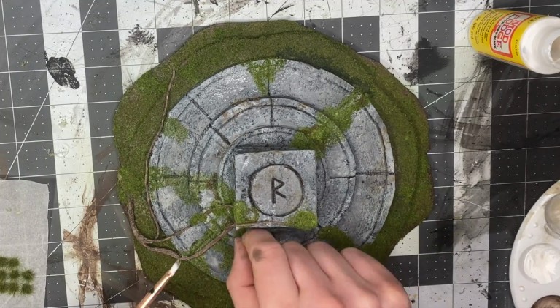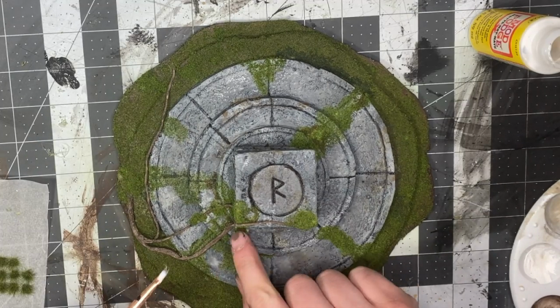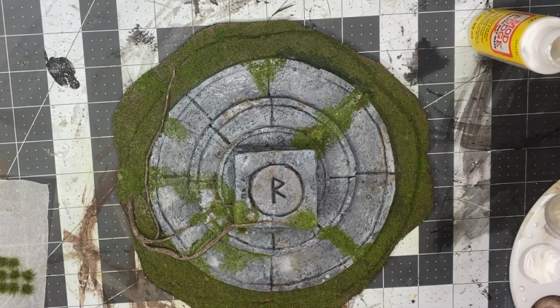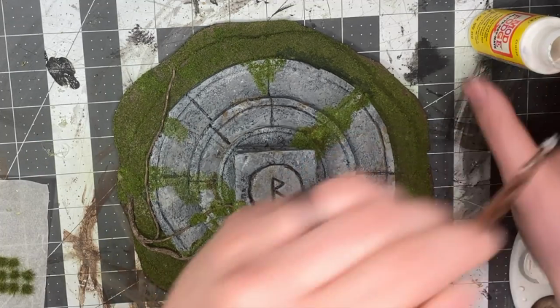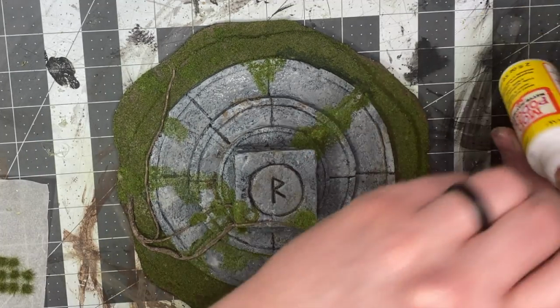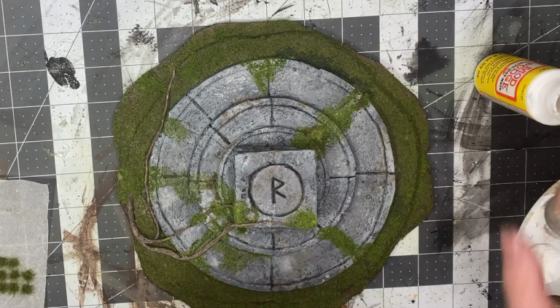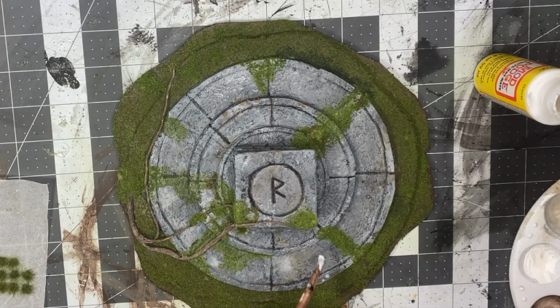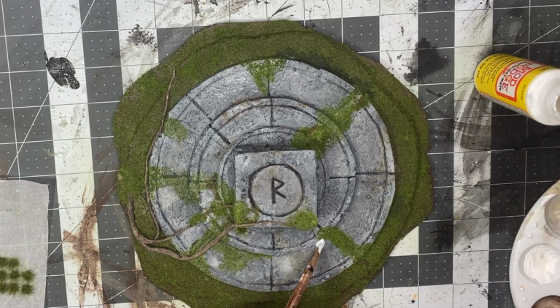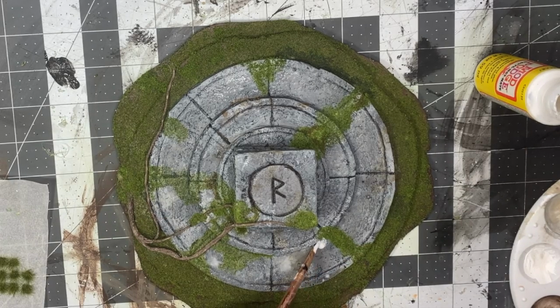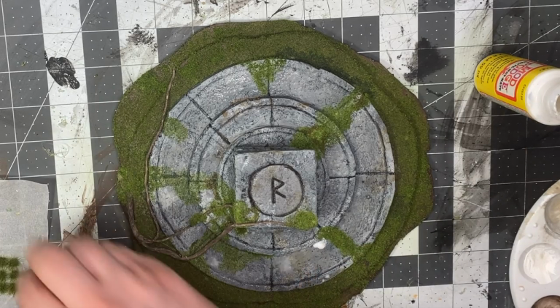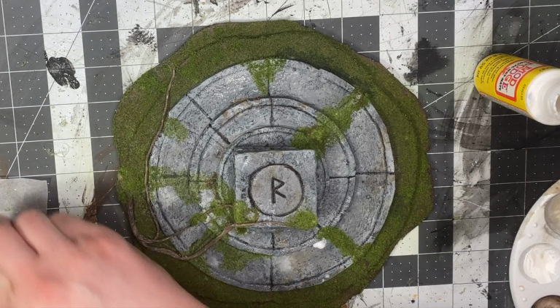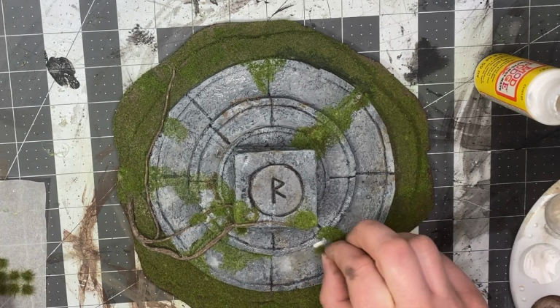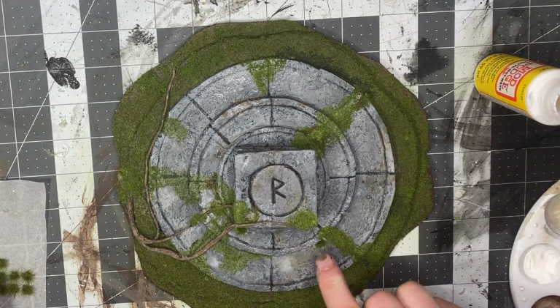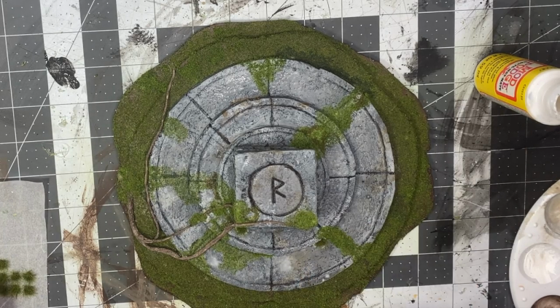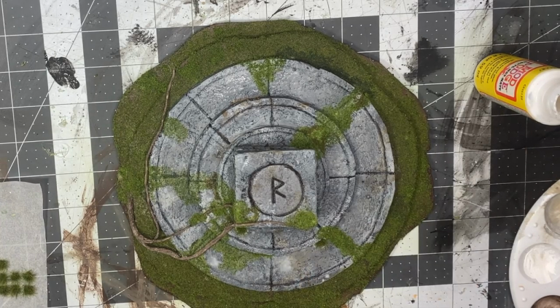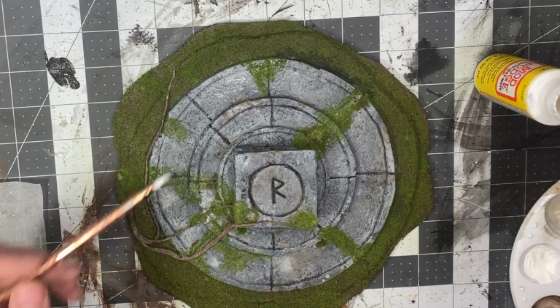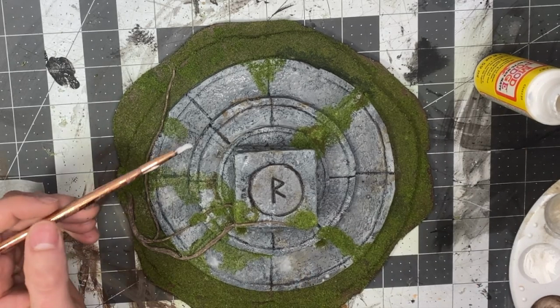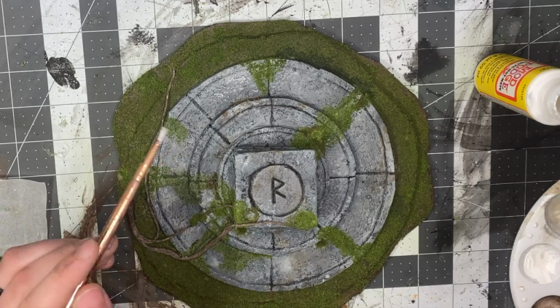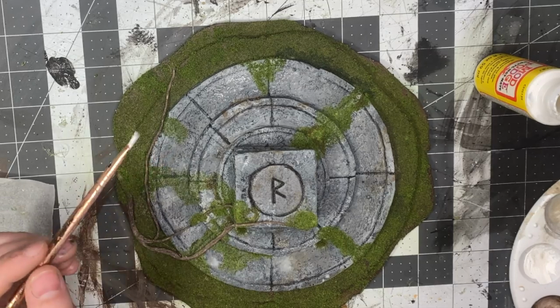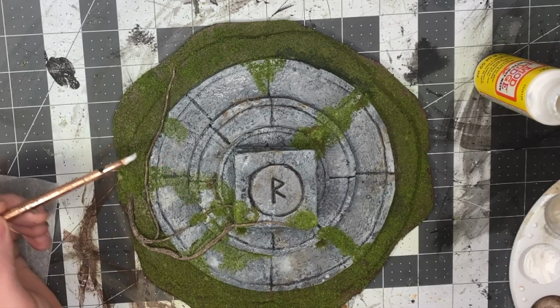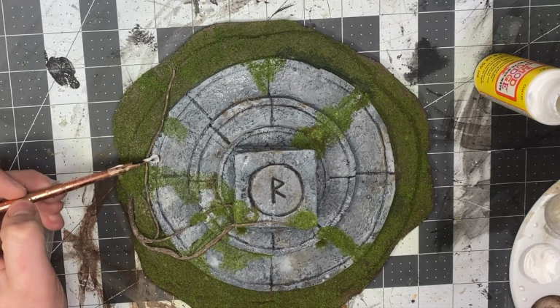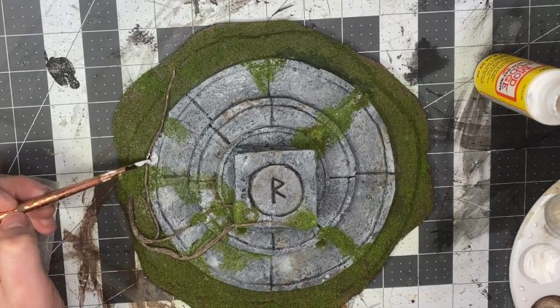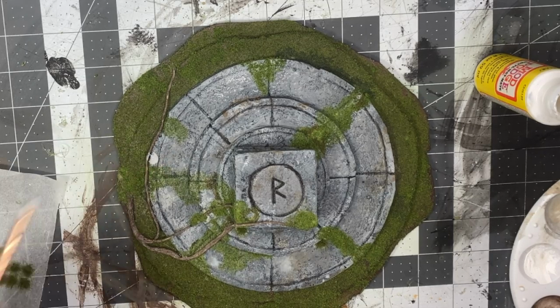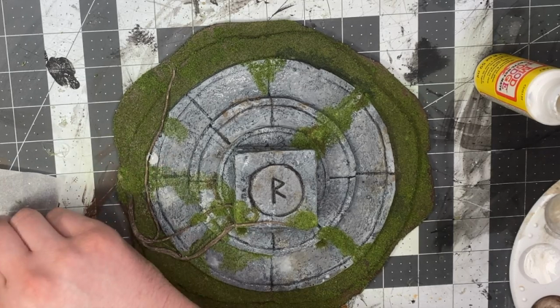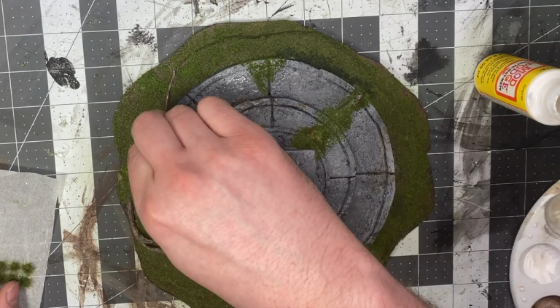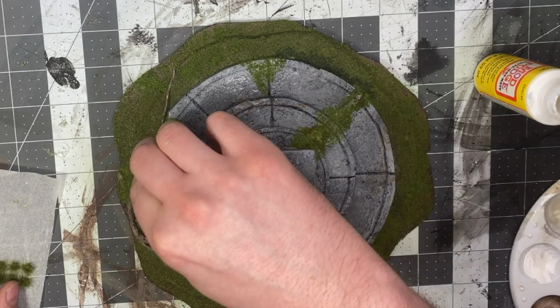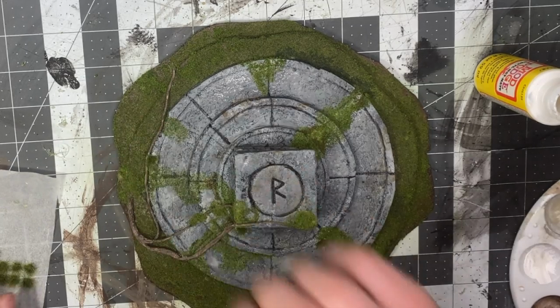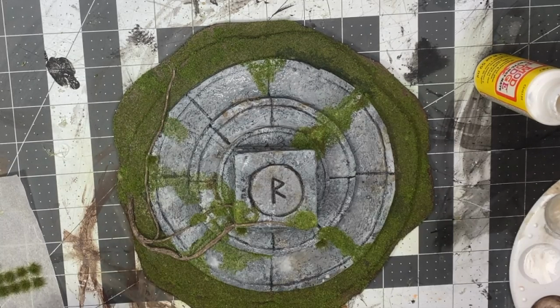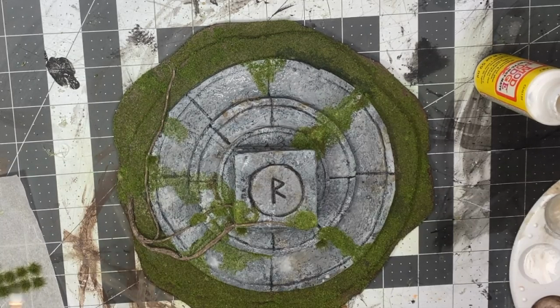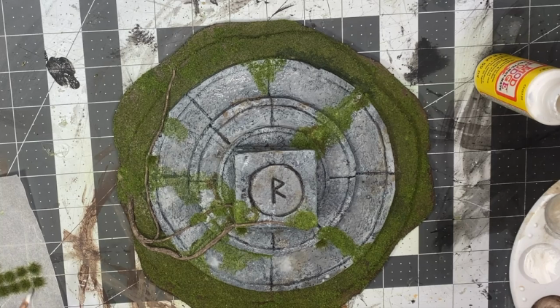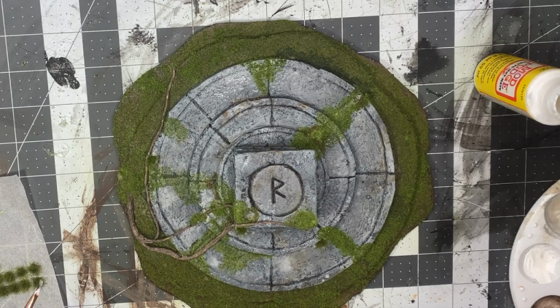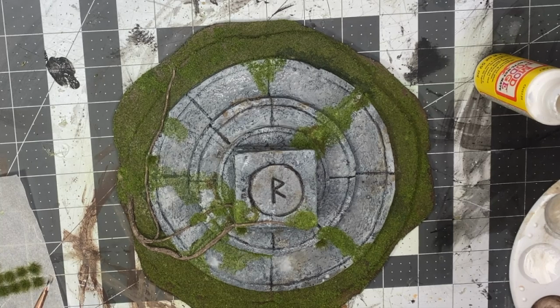Now take some sealing spray, which is just watered-down PVA glue, and set it in. I also decided to add some static grass — use Mod Podge or PVA glue and stick on little clumps. That adds more depth and looks like weeds or grasses.